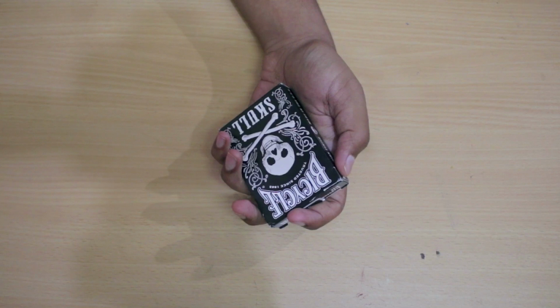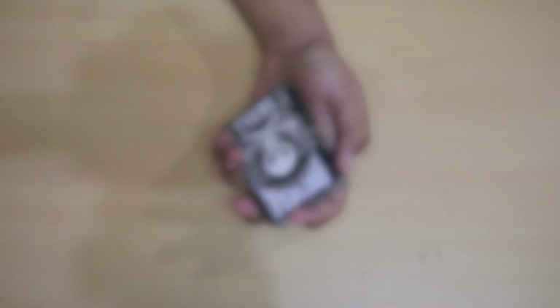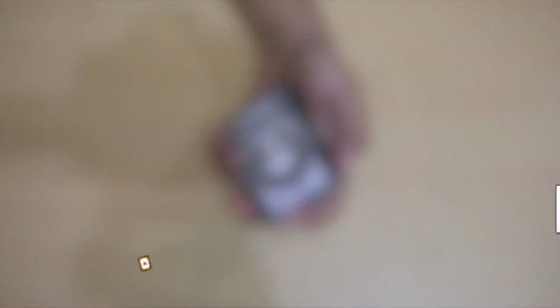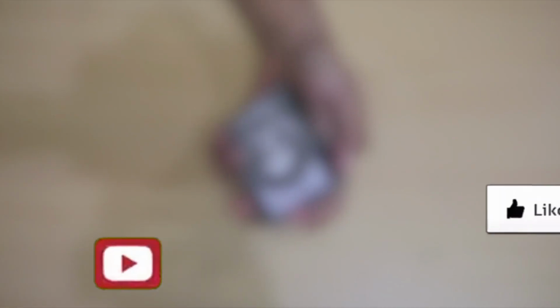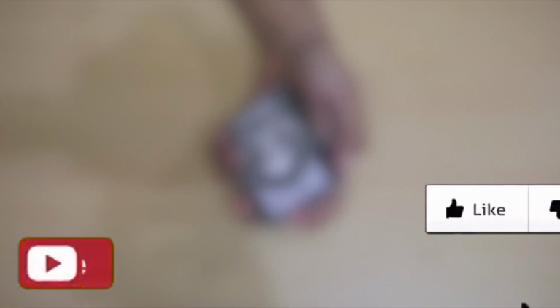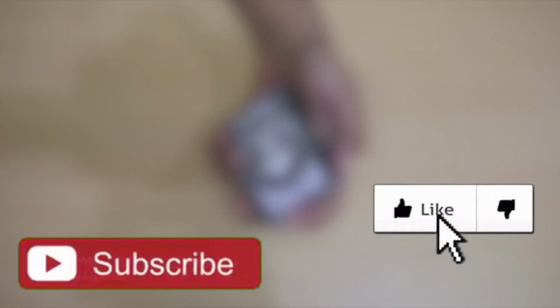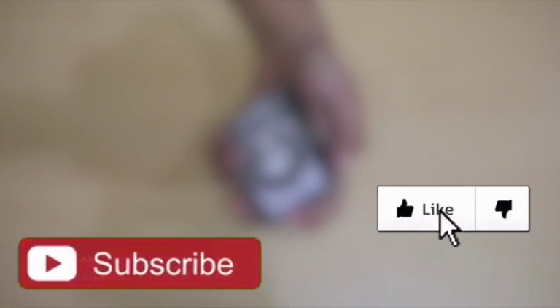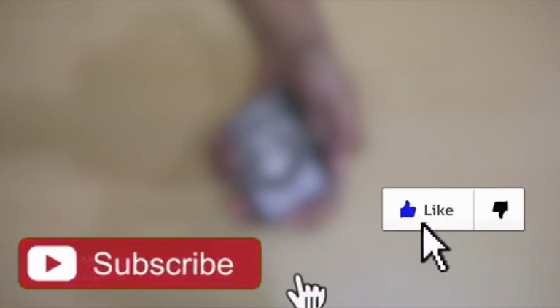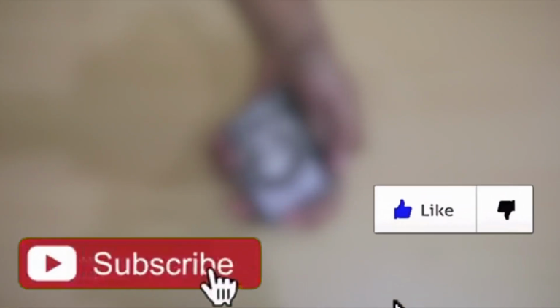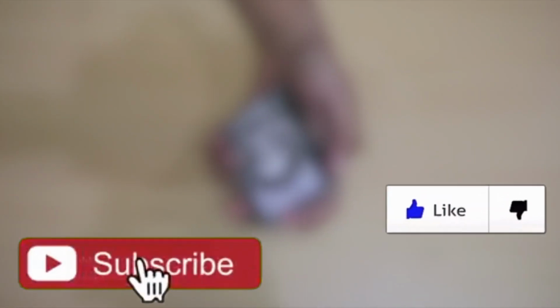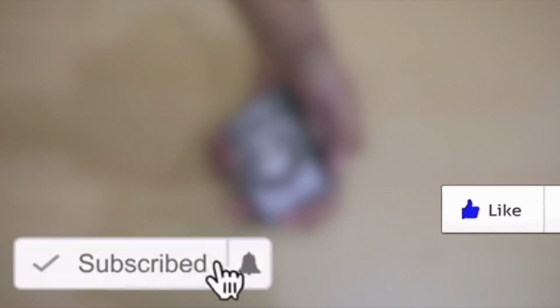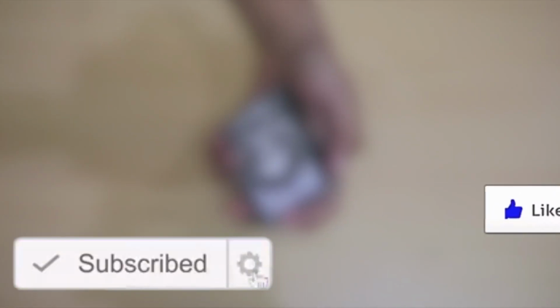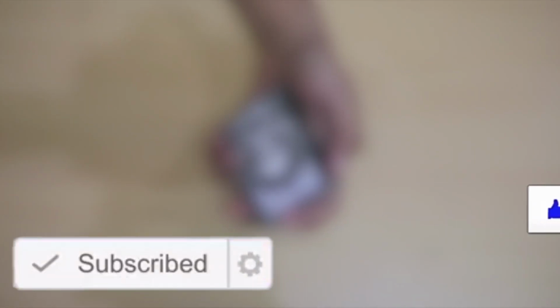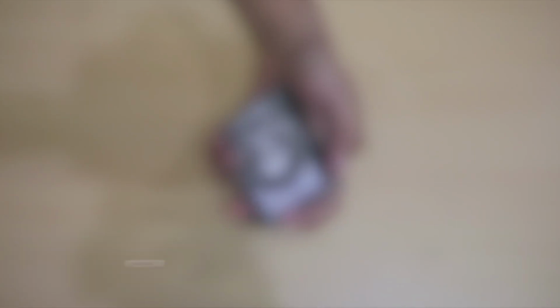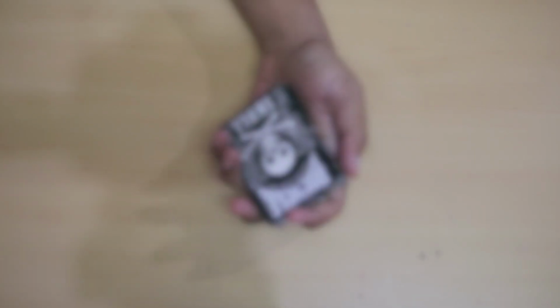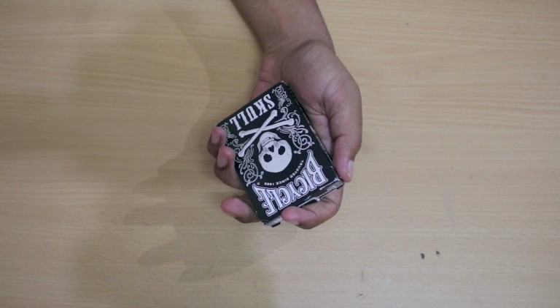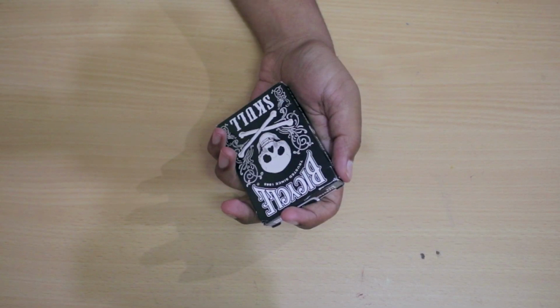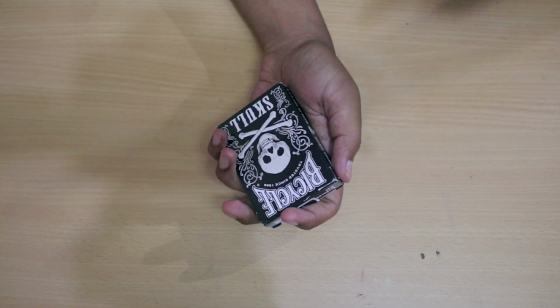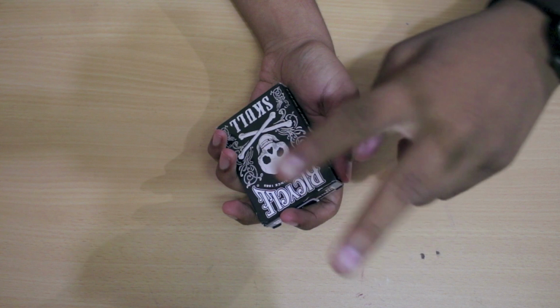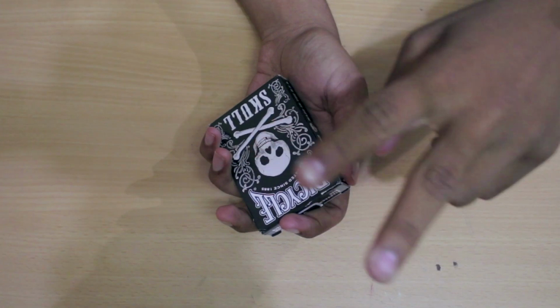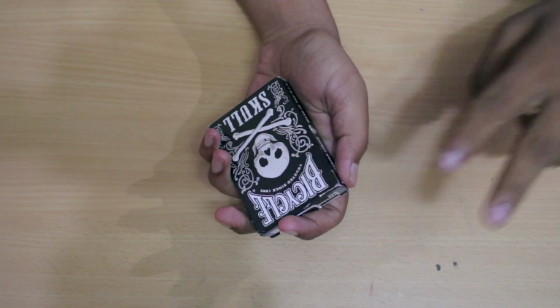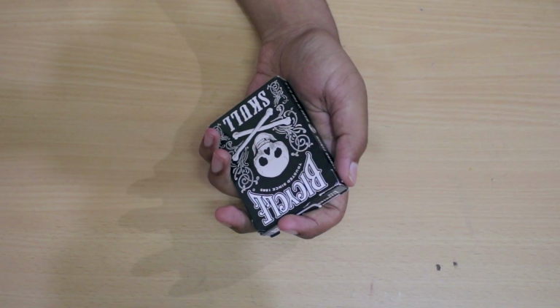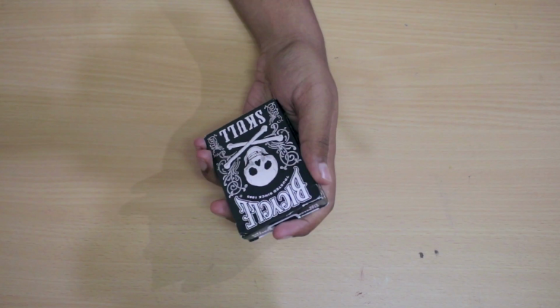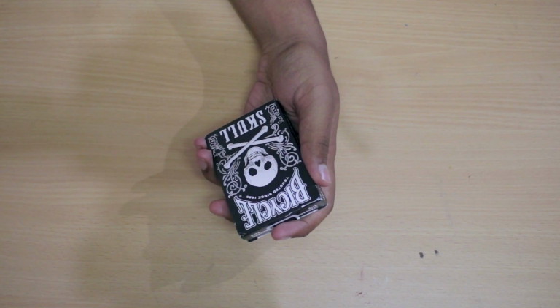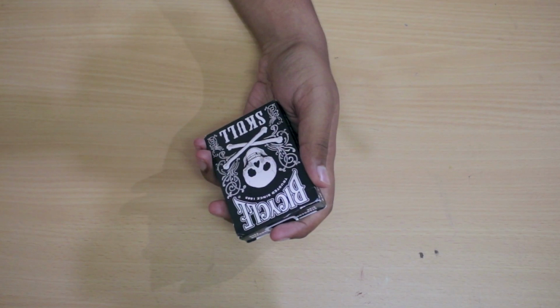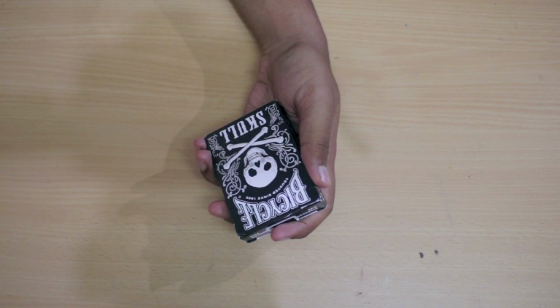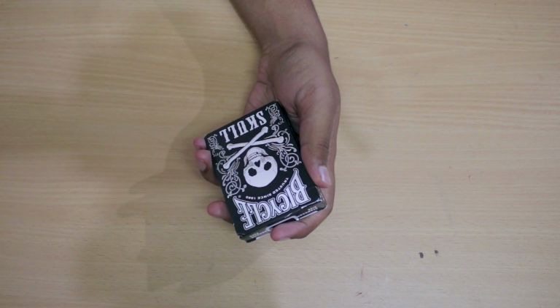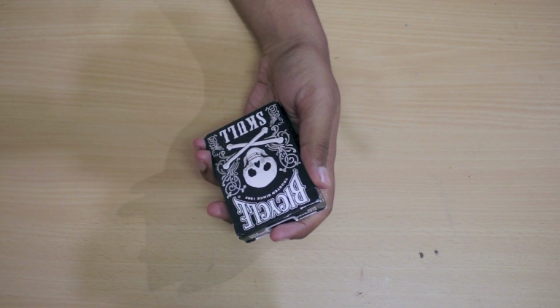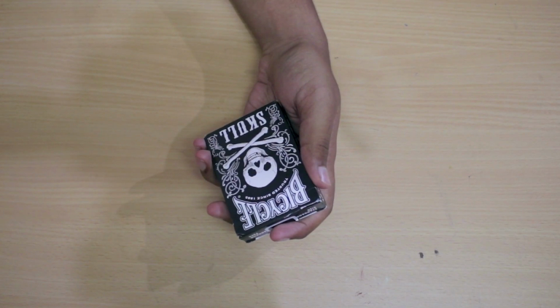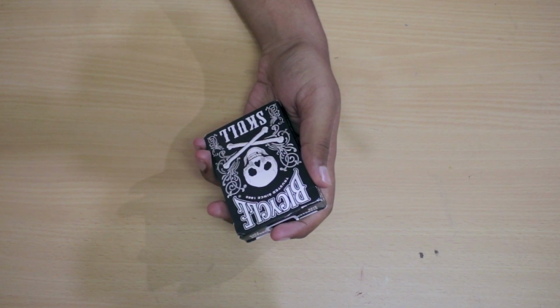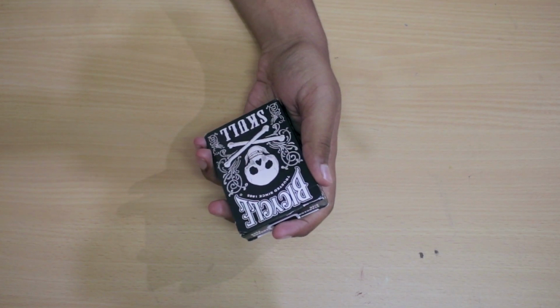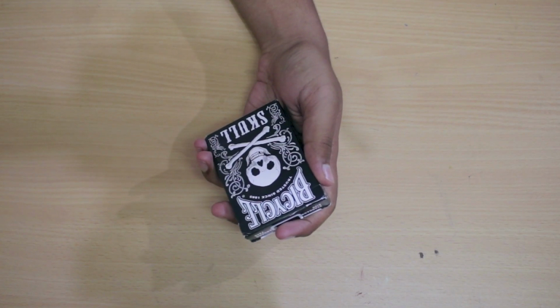Hi guys, what's going on. In this video I'm joined by a friend again and we're going to review the skull deck. Hi guys, how is it going? So without further ado let's get into the contents of the box.